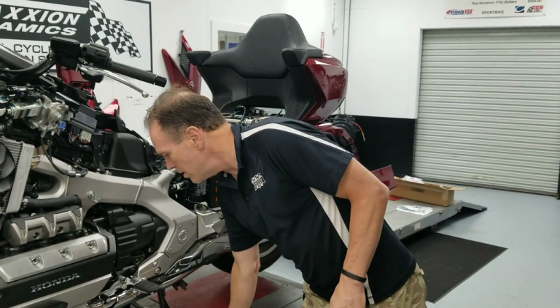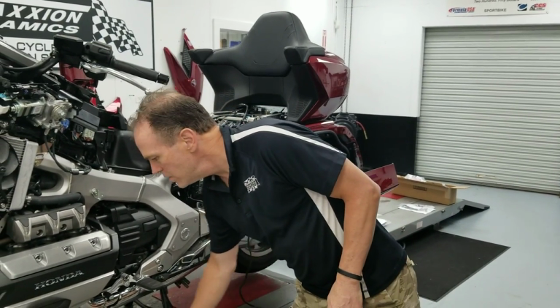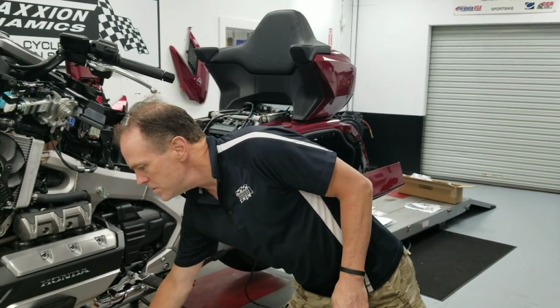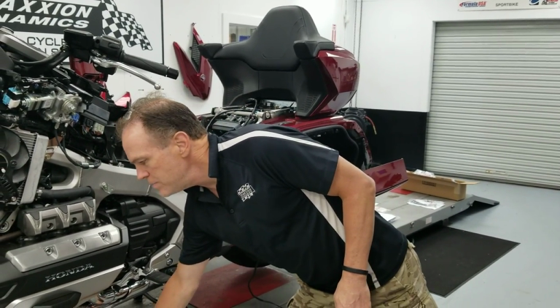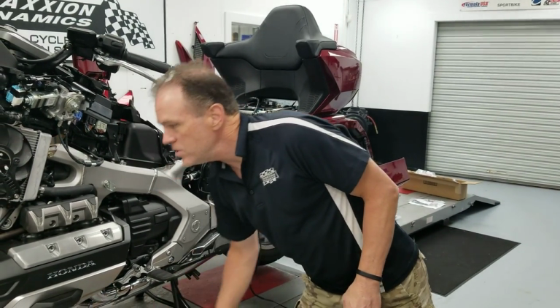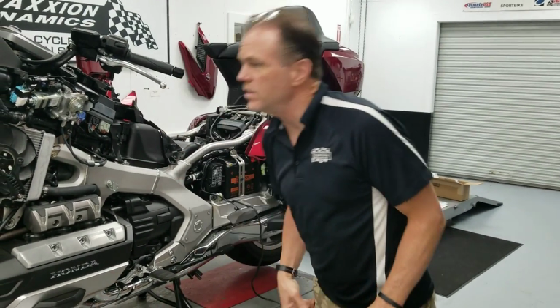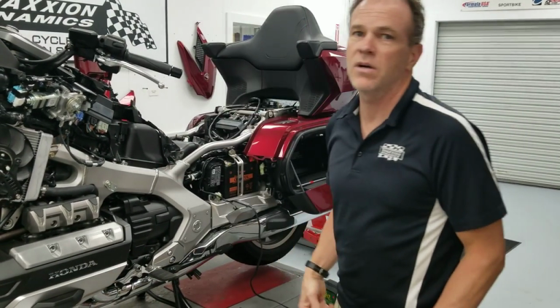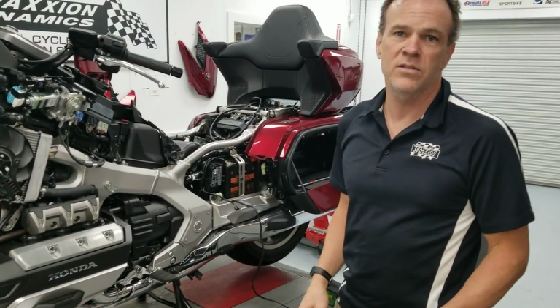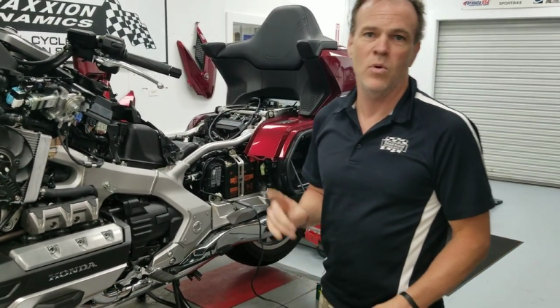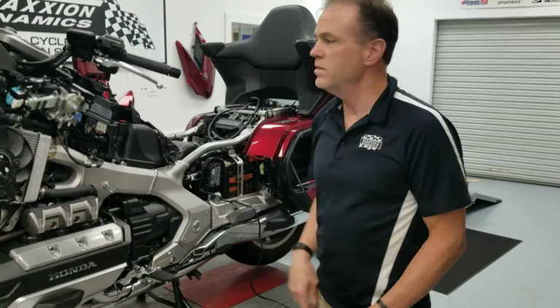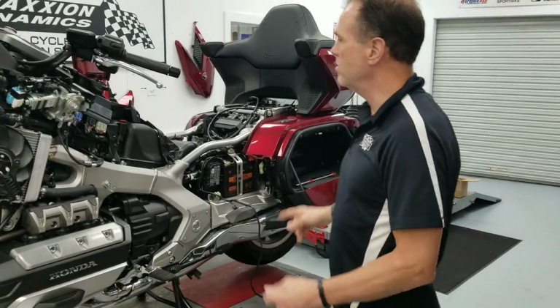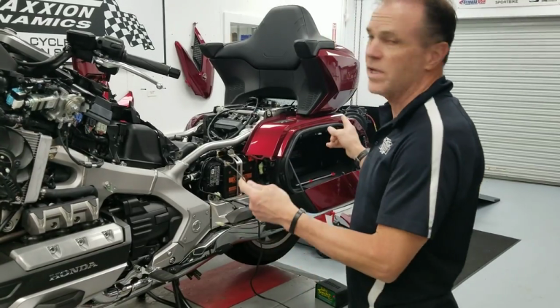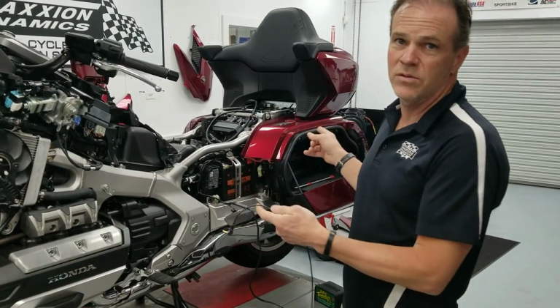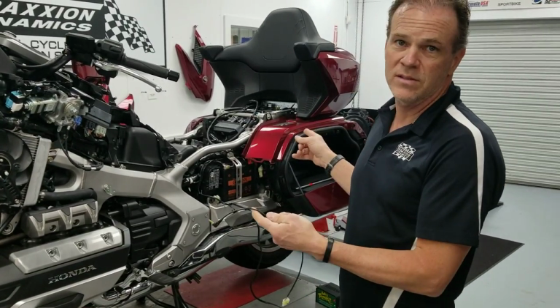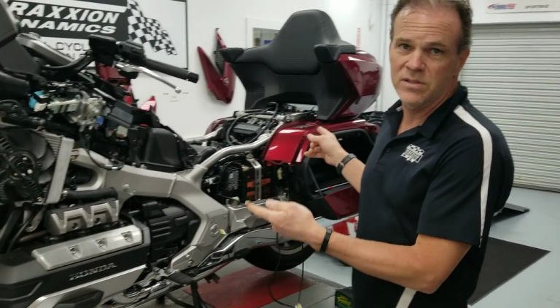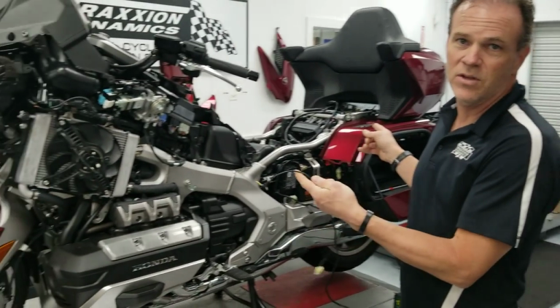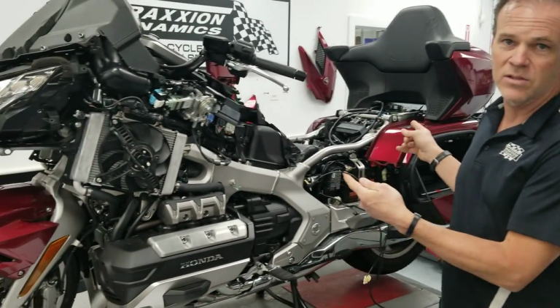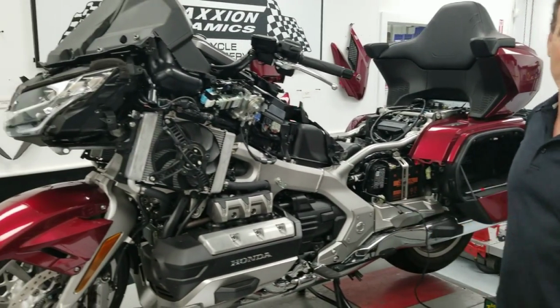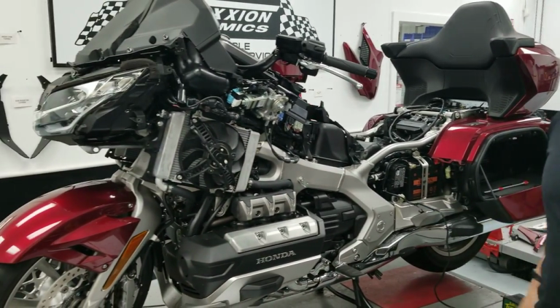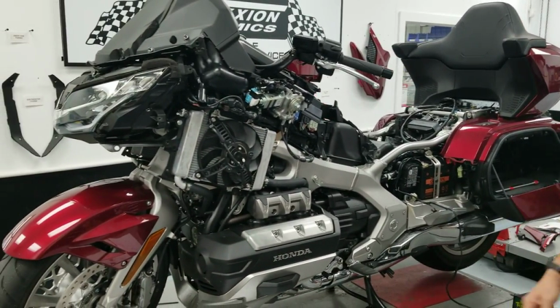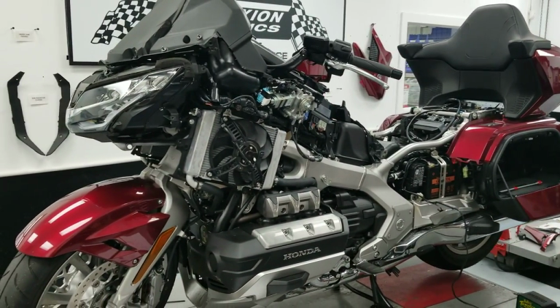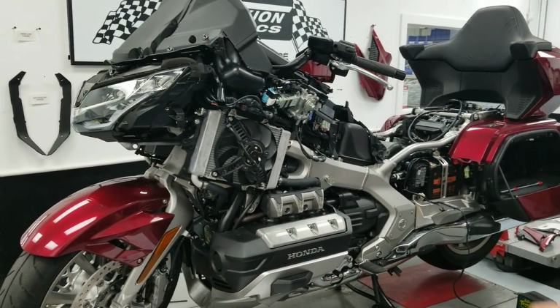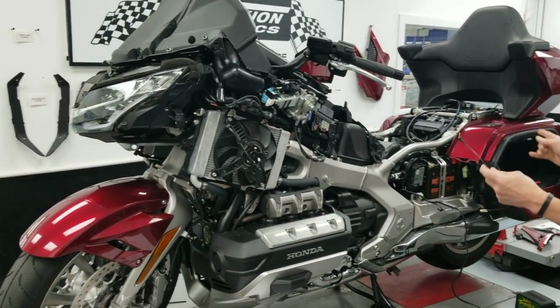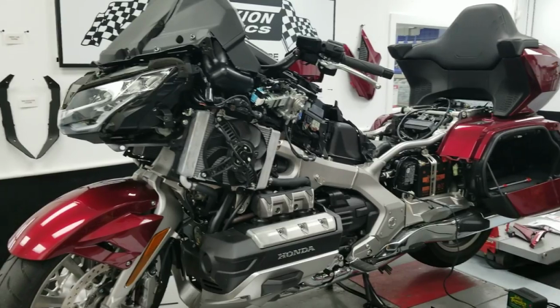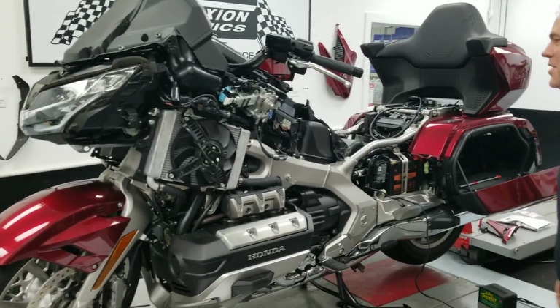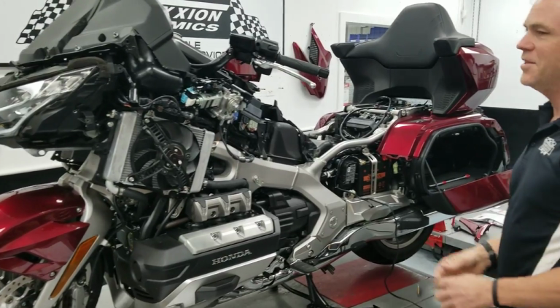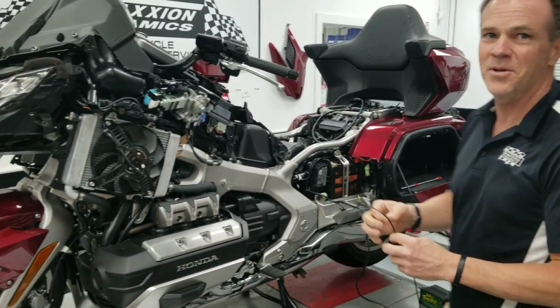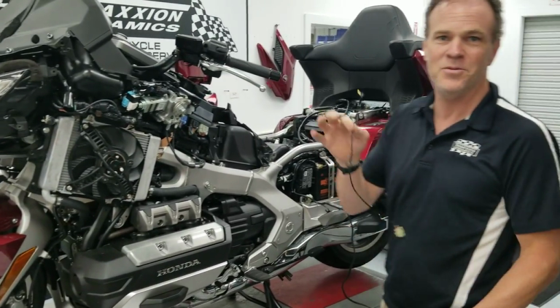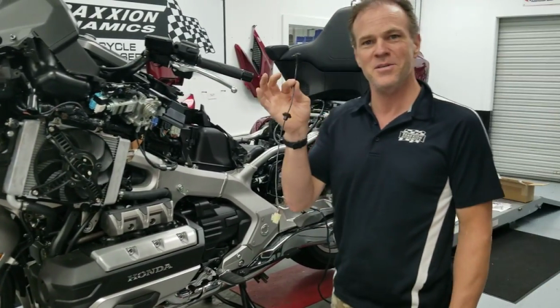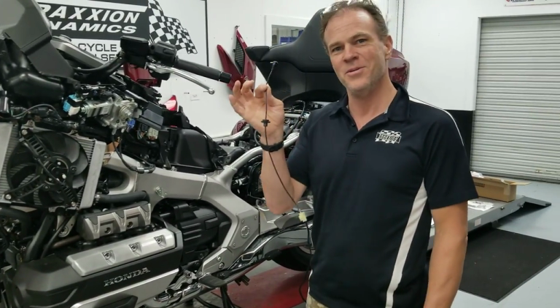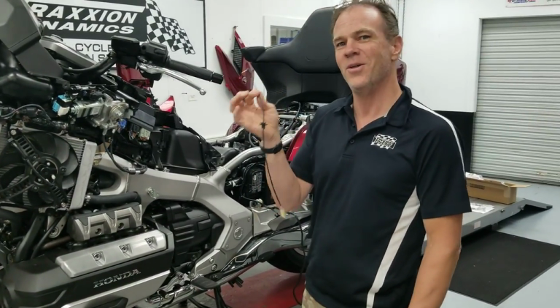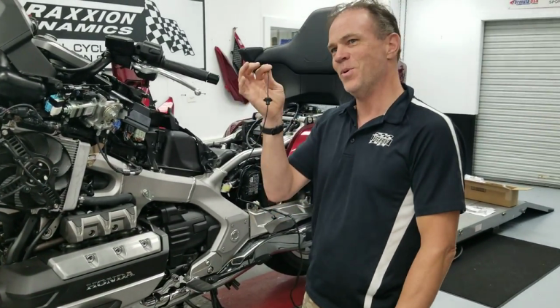So the steps to install this are: step one, tear your motorcycle into a thousand pieces so that it looks like this. Once it looks like this, then it's pretty easy to install this part.